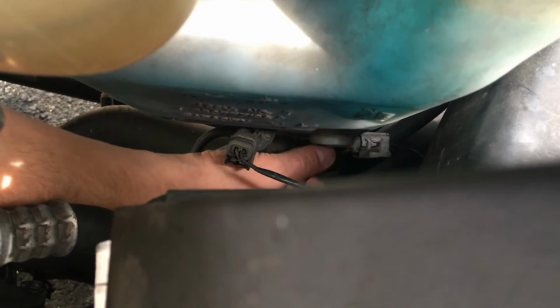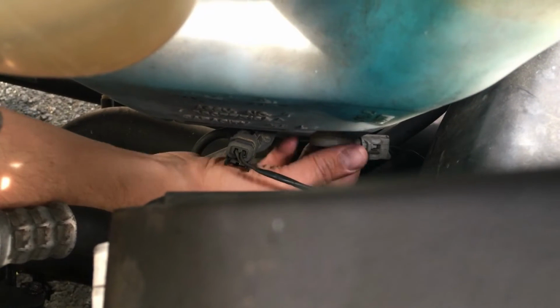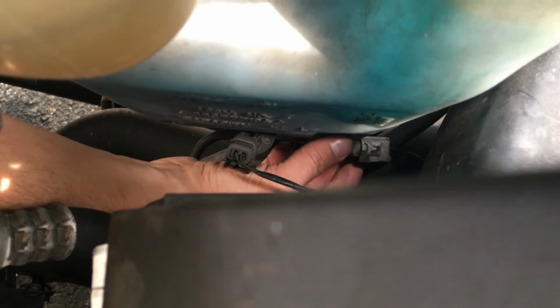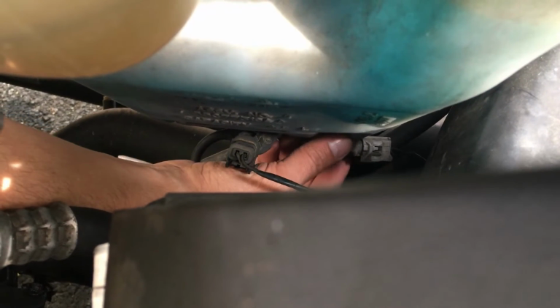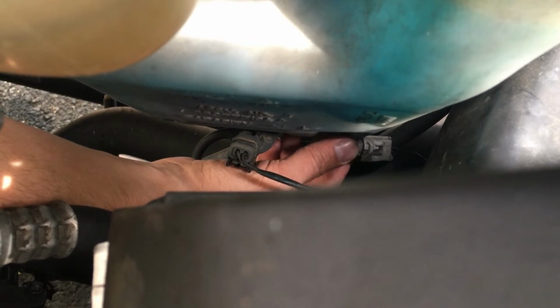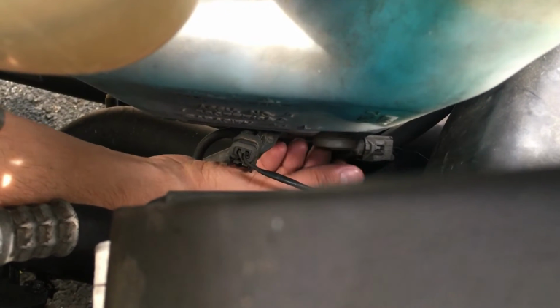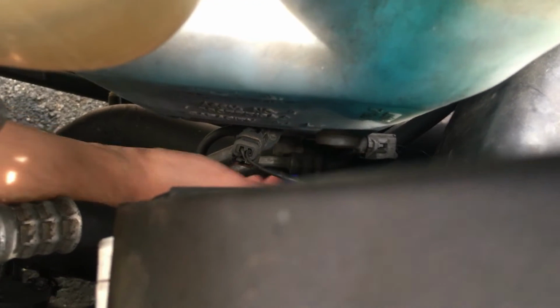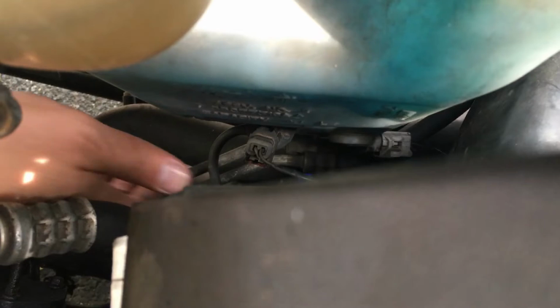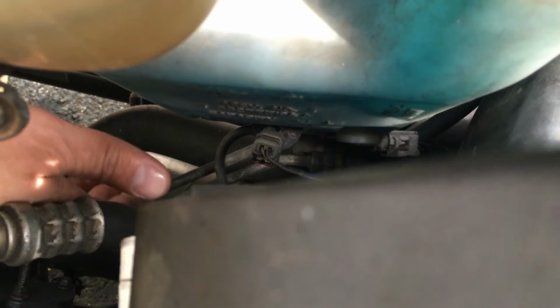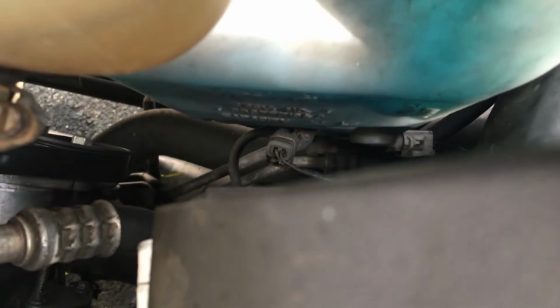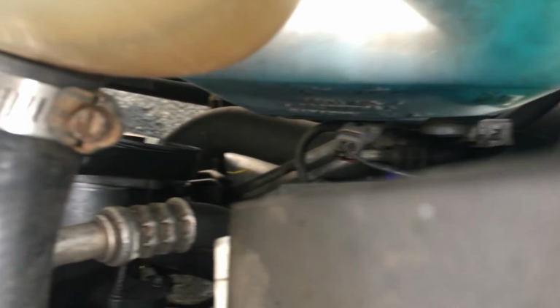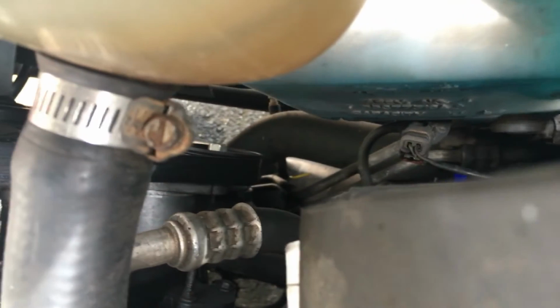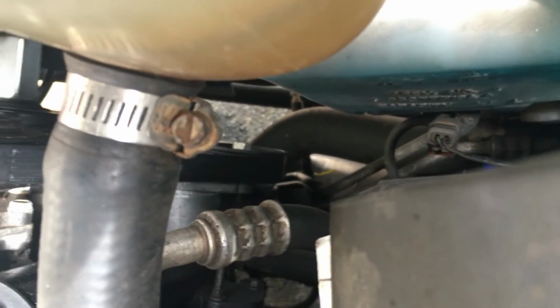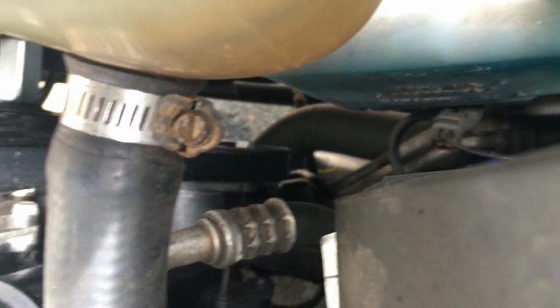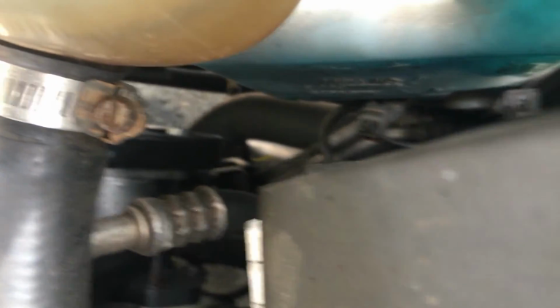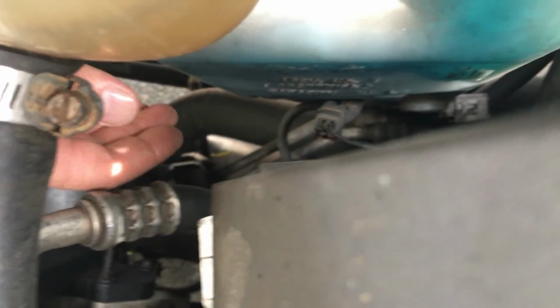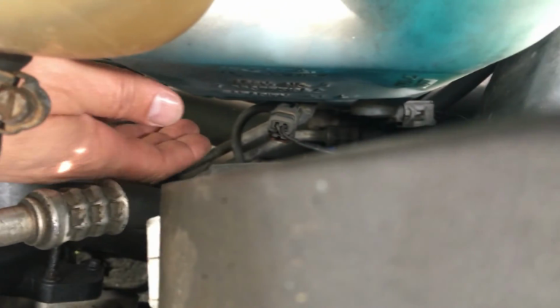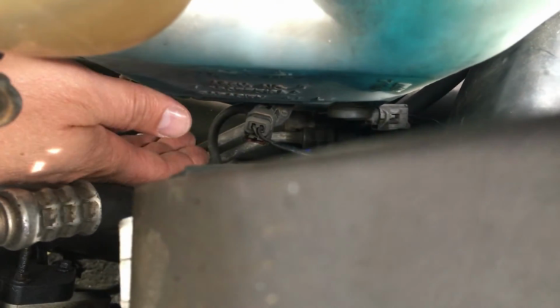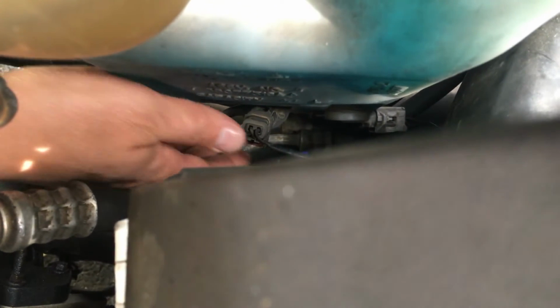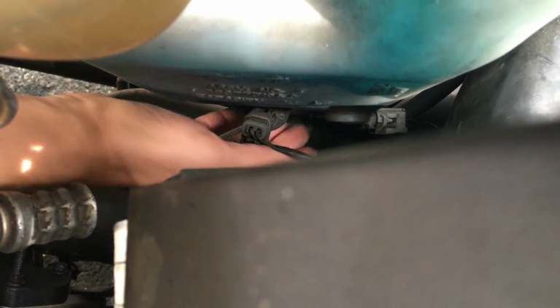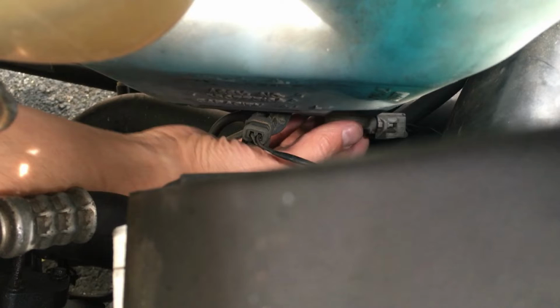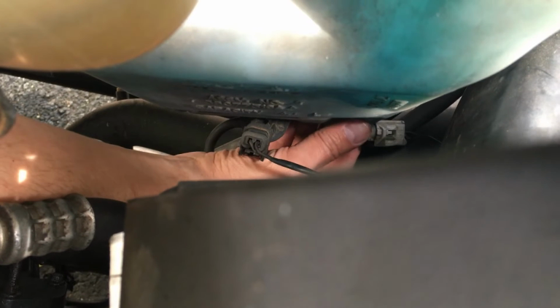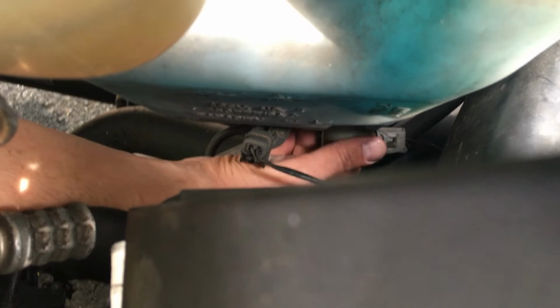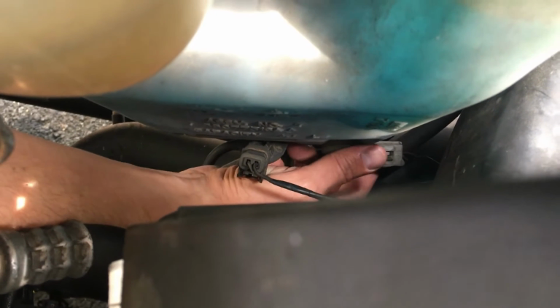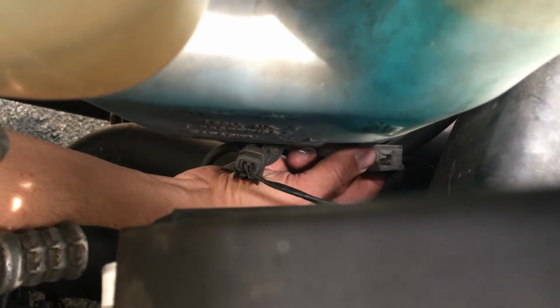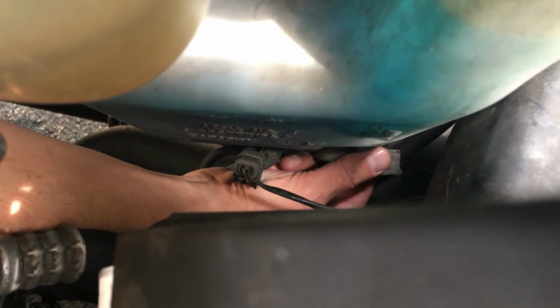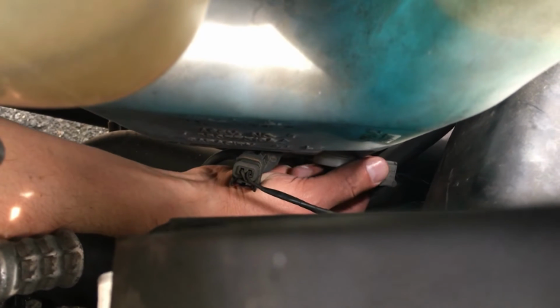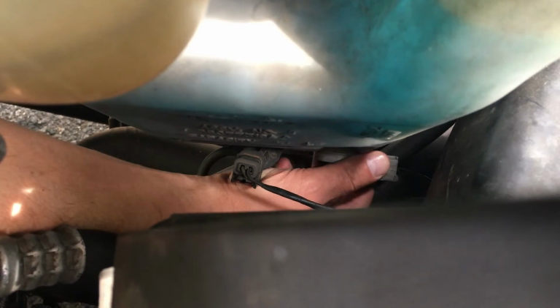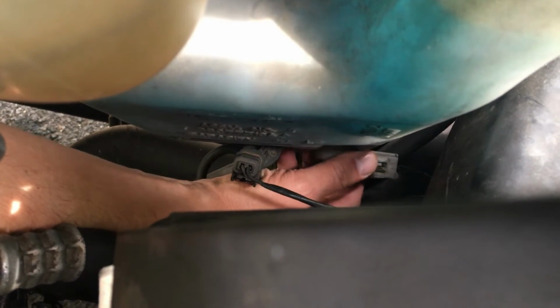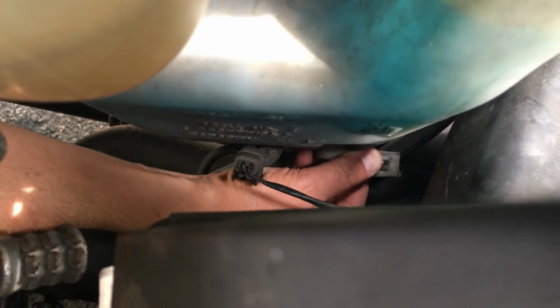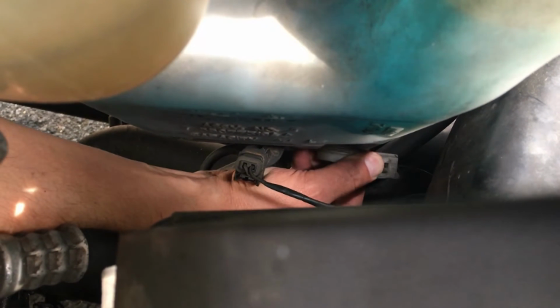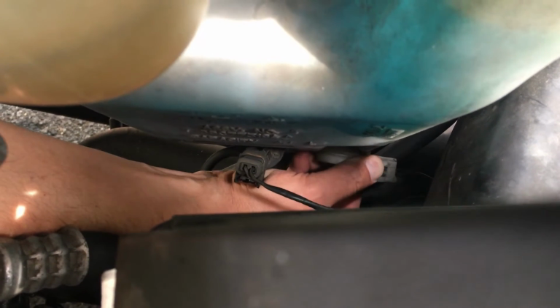More or less, all you want to do is reach down from the side where your belts are over here, reach down, and you just want to twist out and pull straight out.